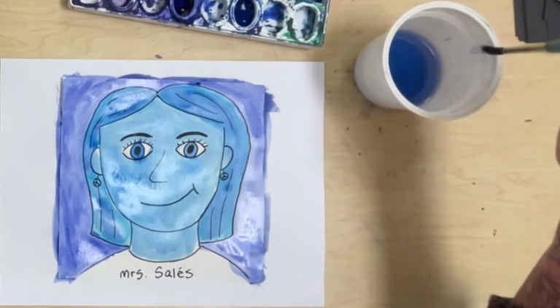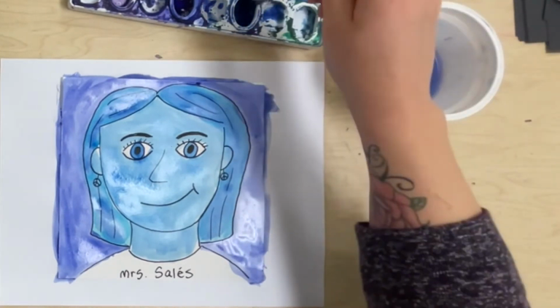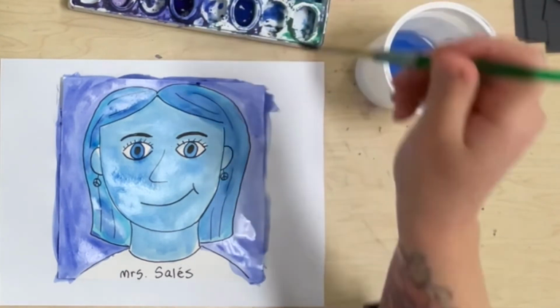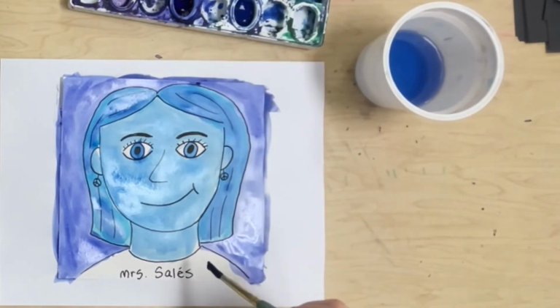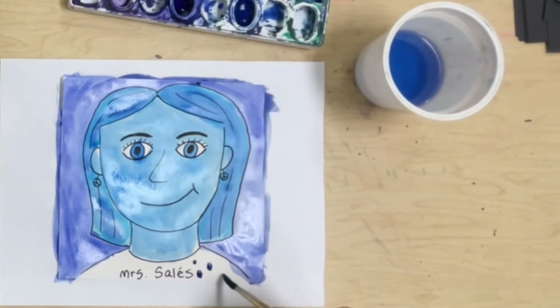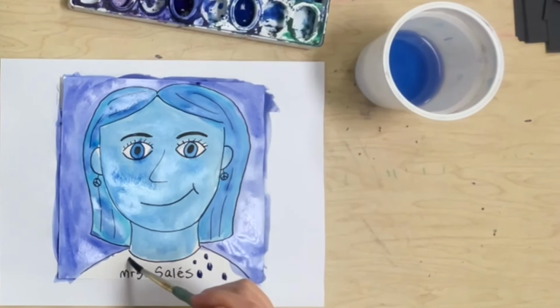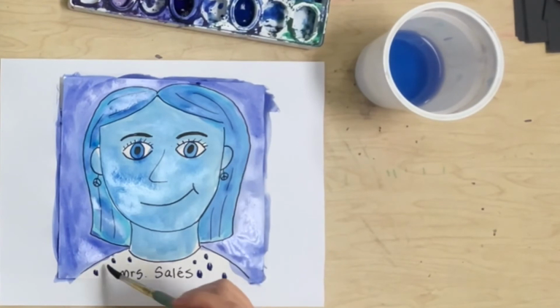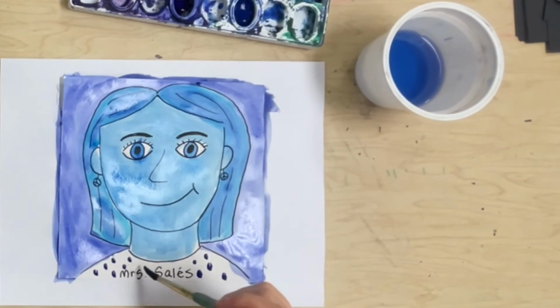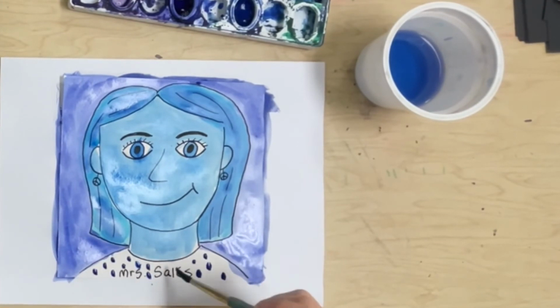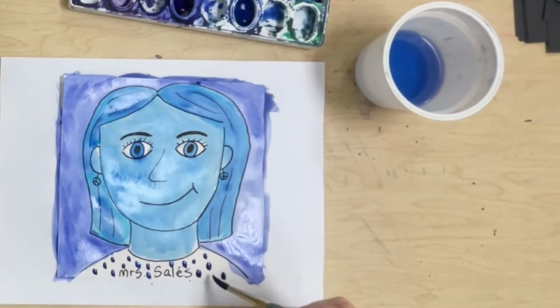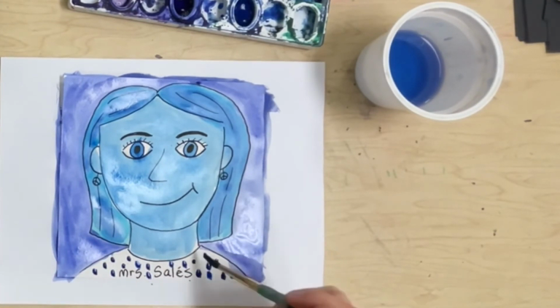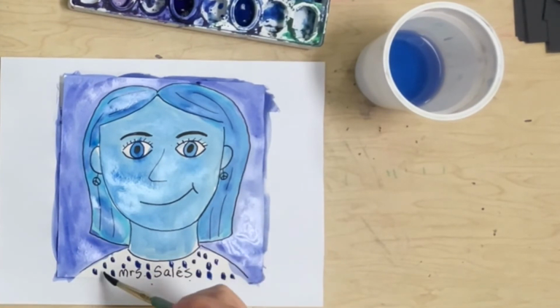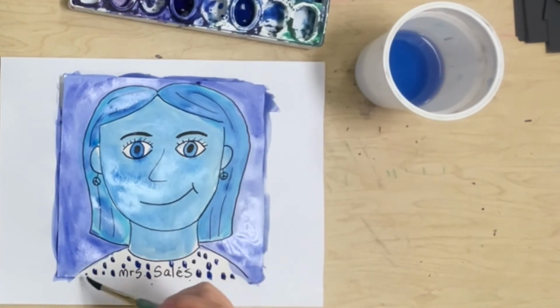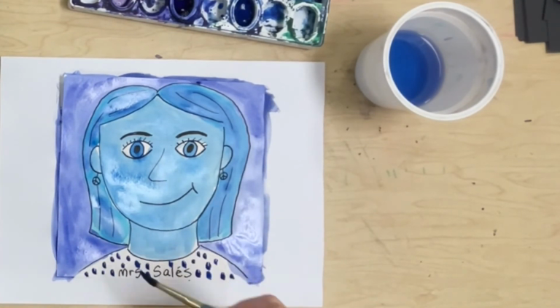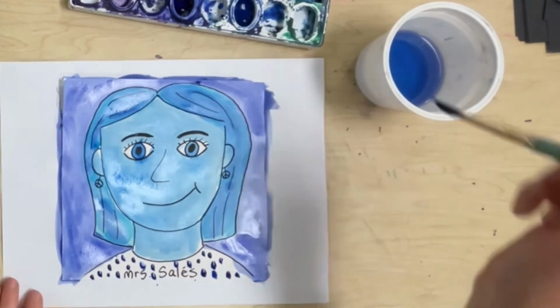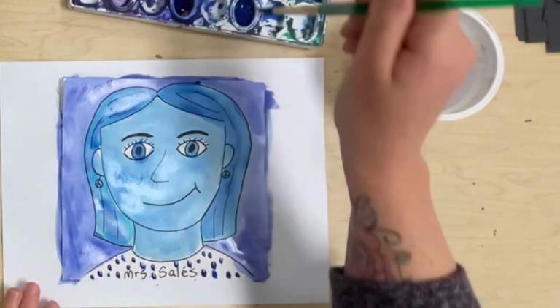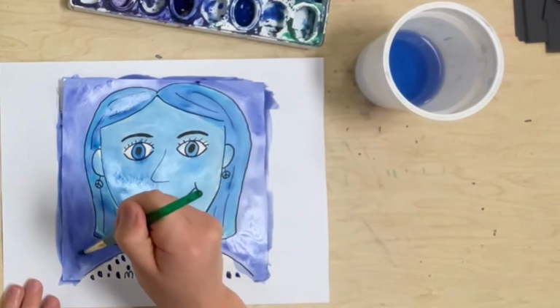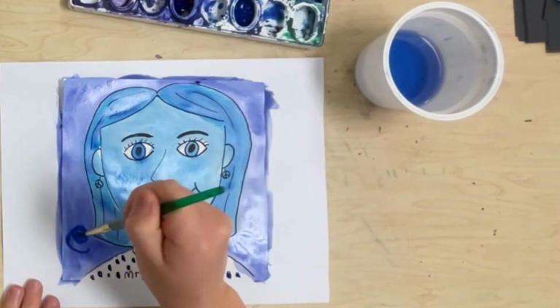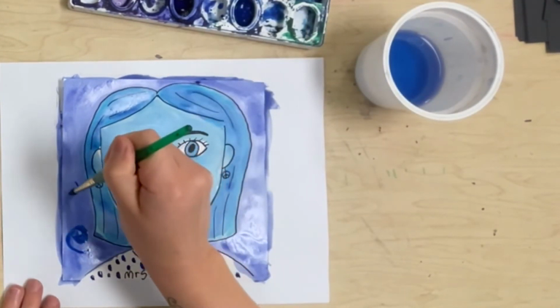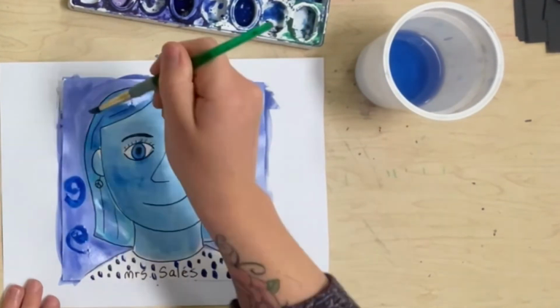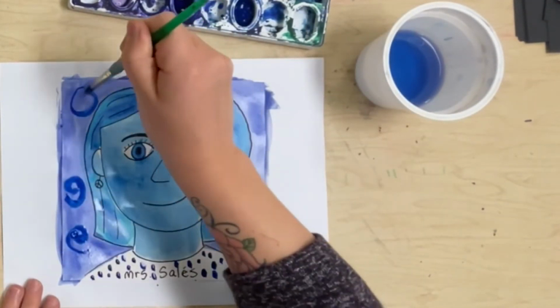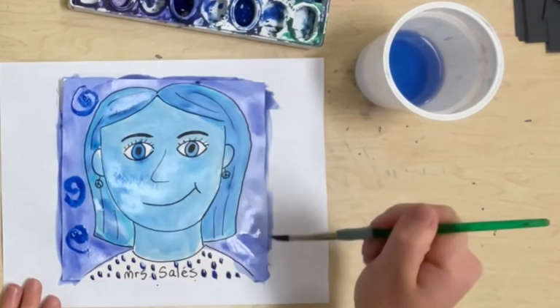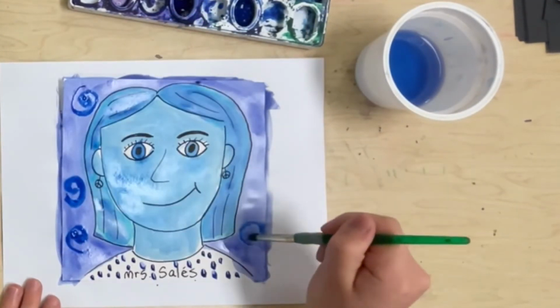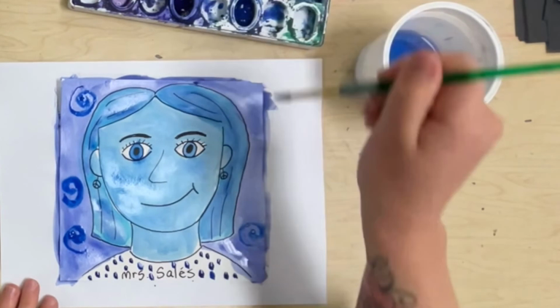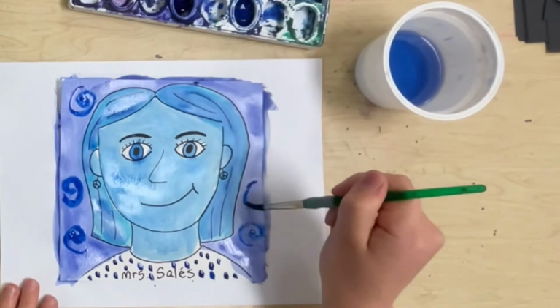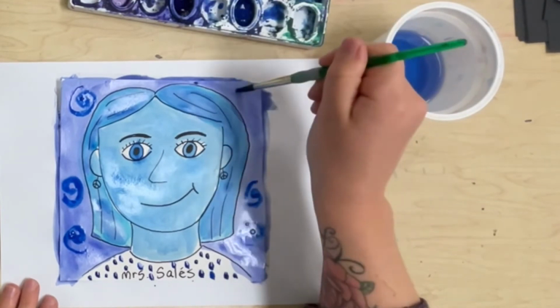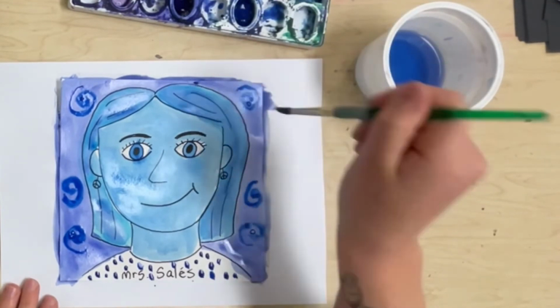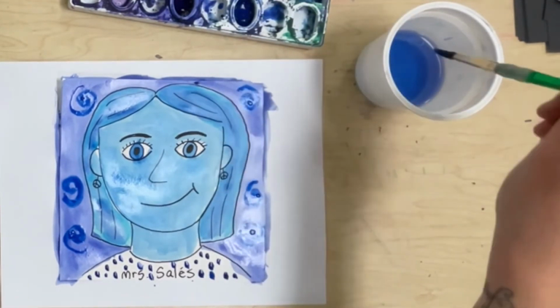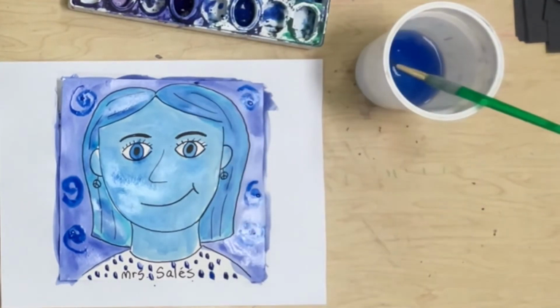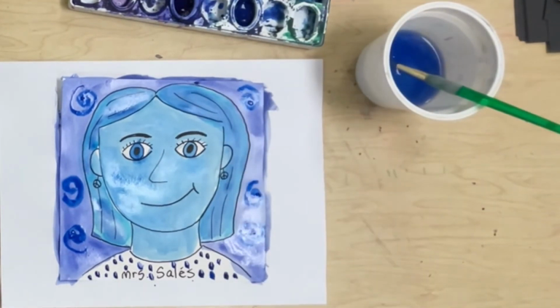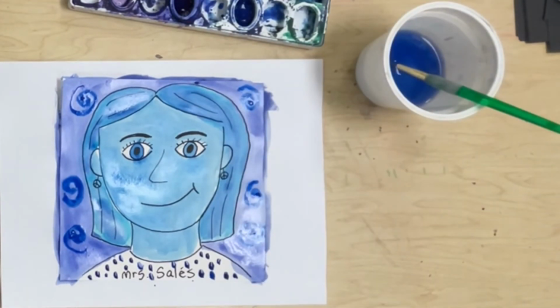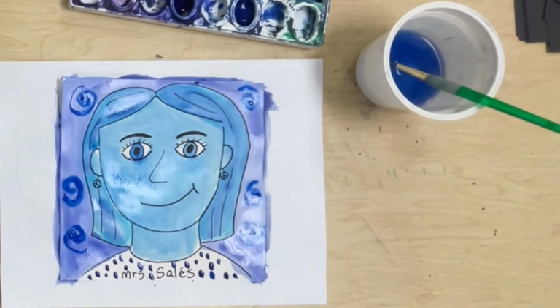My monochromatic self-portrait is almost done. I'm just going to add some patterns — some little swirls and dots. You can do that too with the paint.